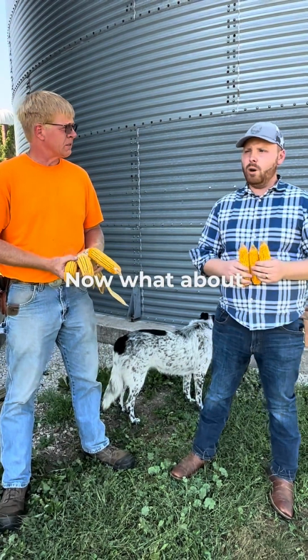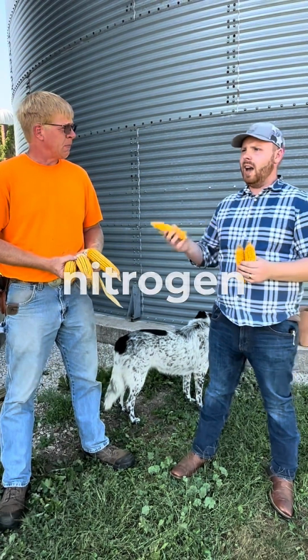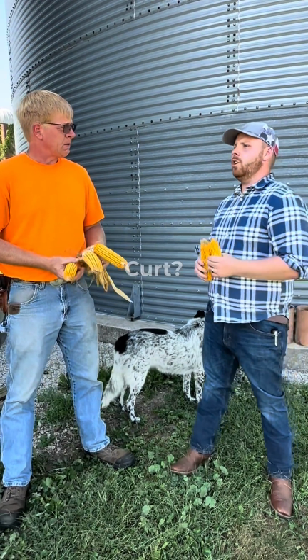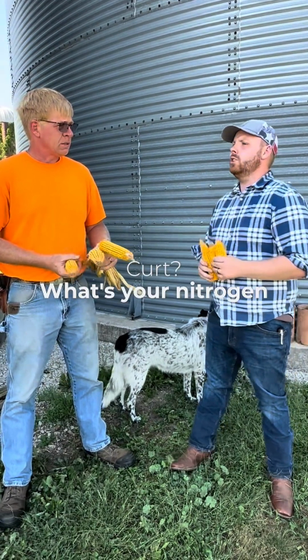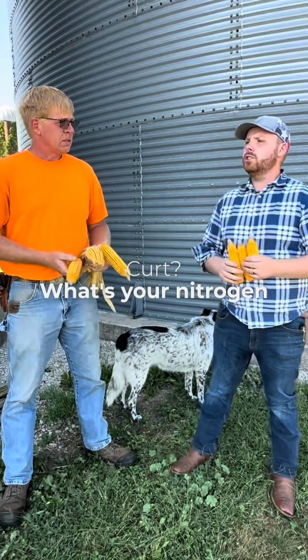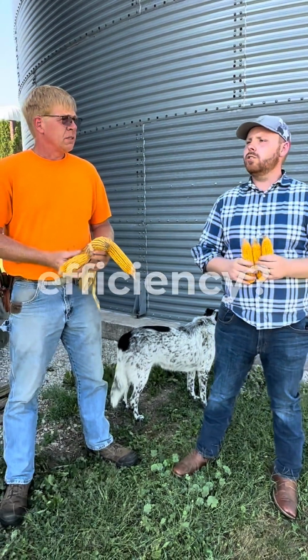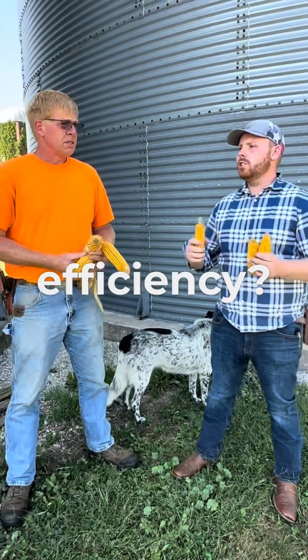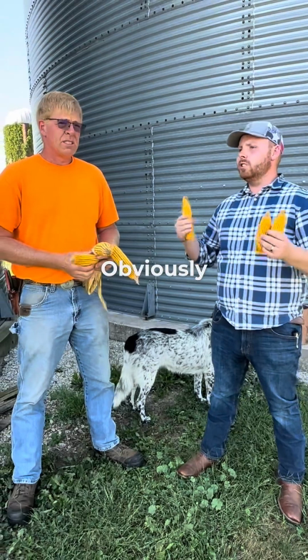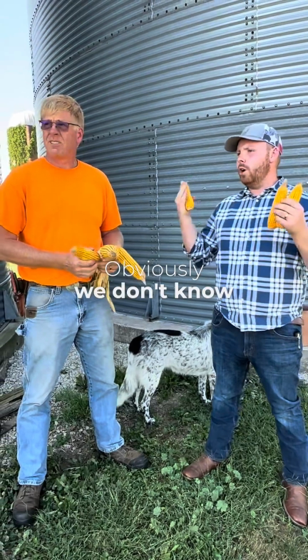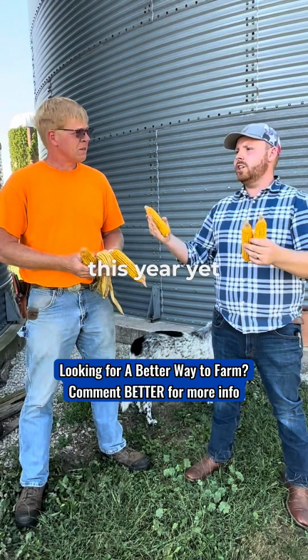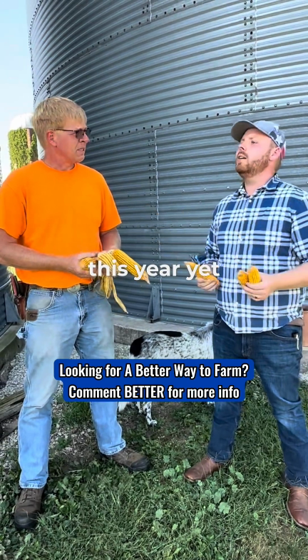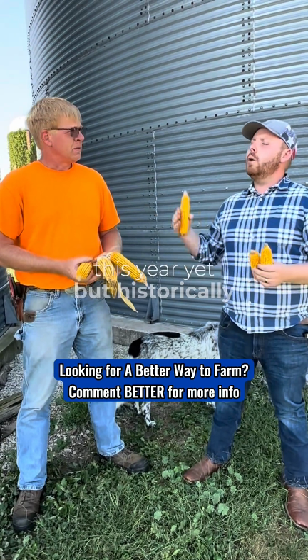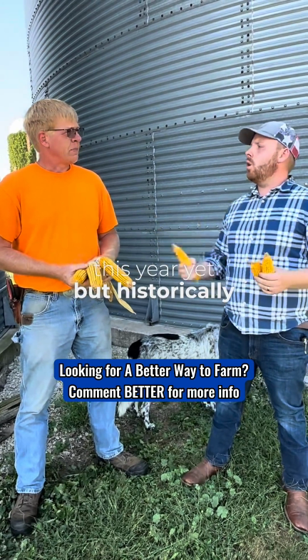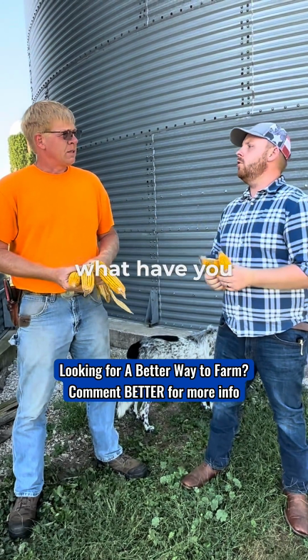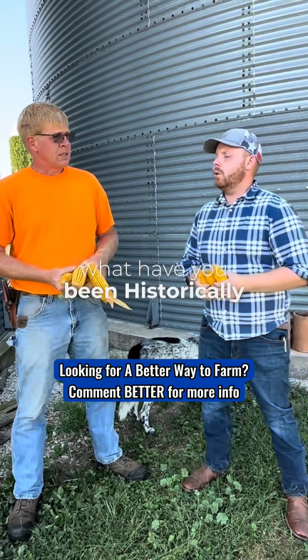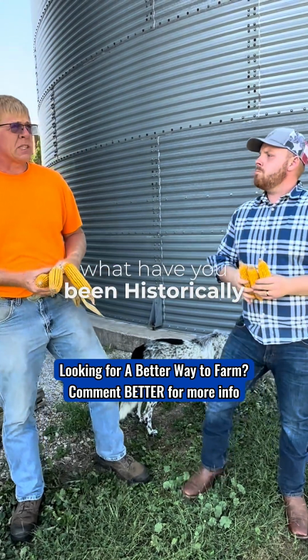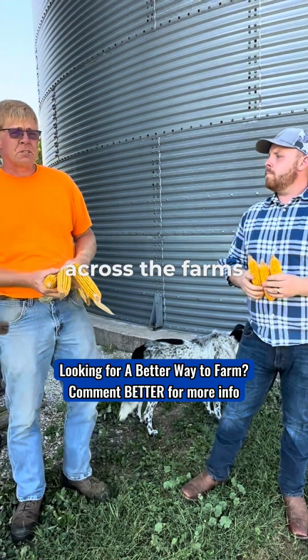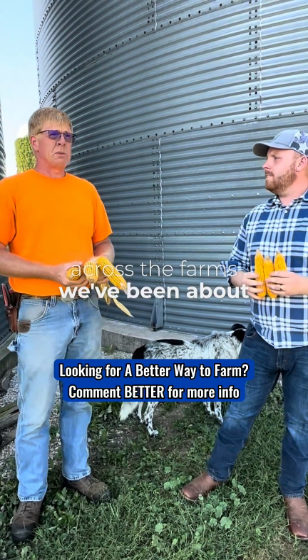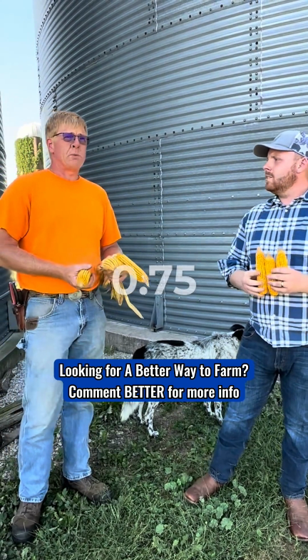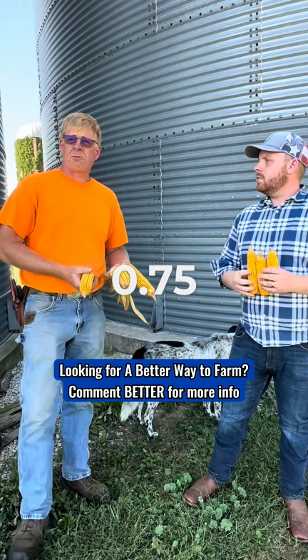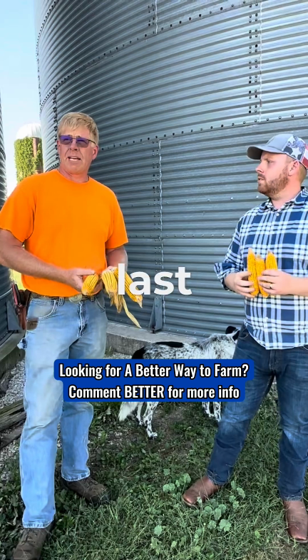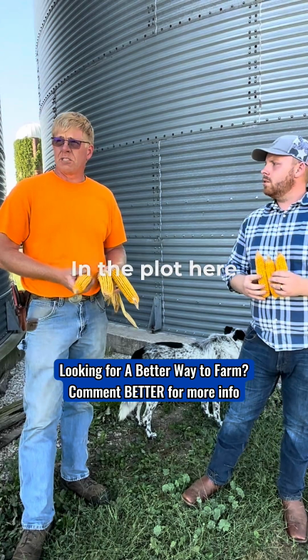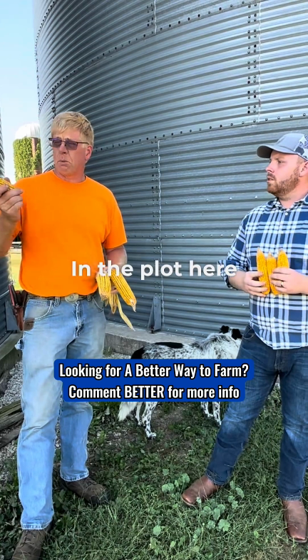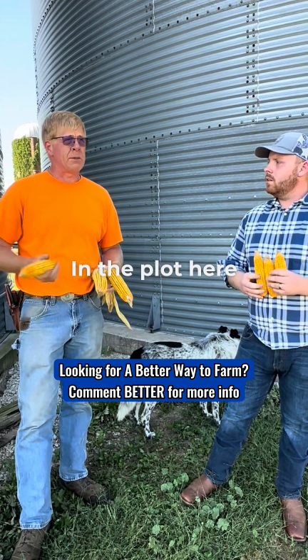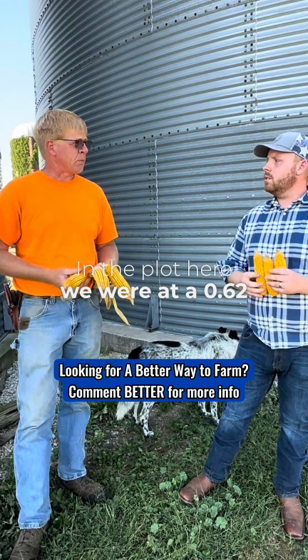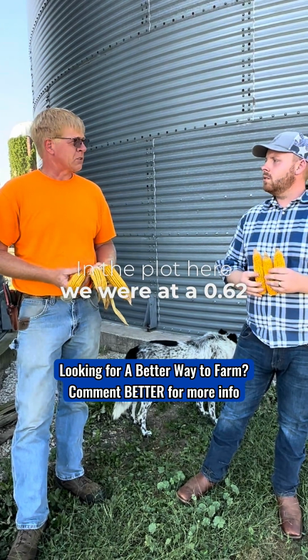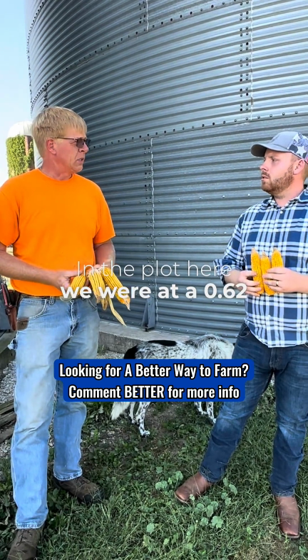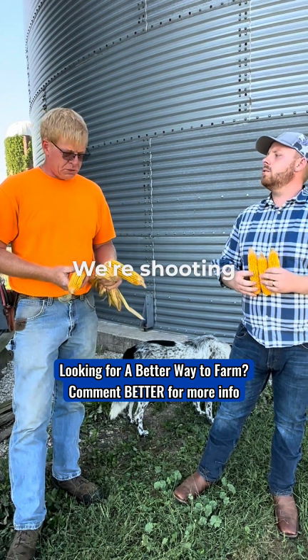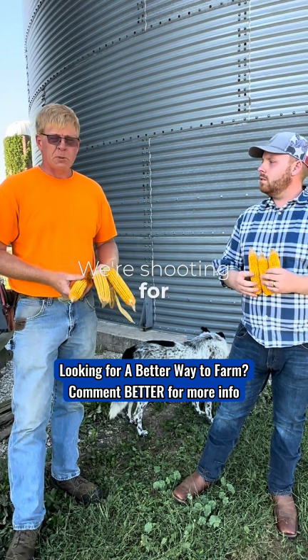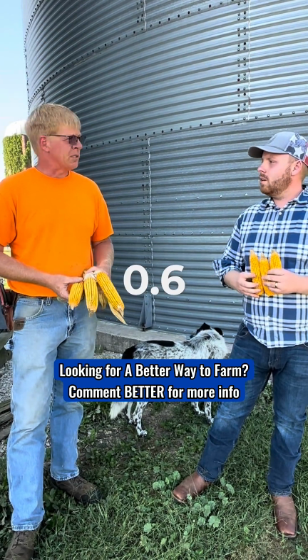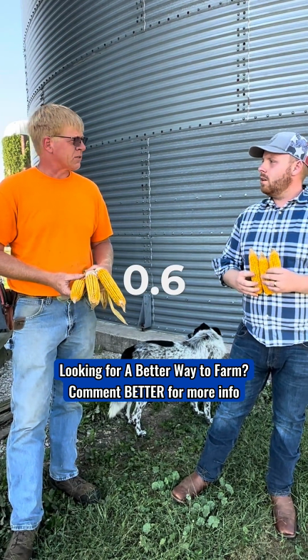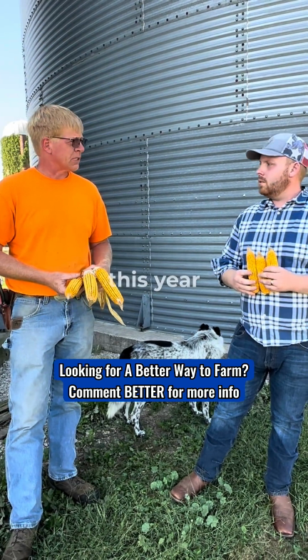Now, what about nitrogen? What's your nitrogen use efficiency? Obviously we don't know this year yet, but historically across the farms we've been about 0.75. Last year in the plot here we were at 0.62, and we're shooting for about 0.6 this year.